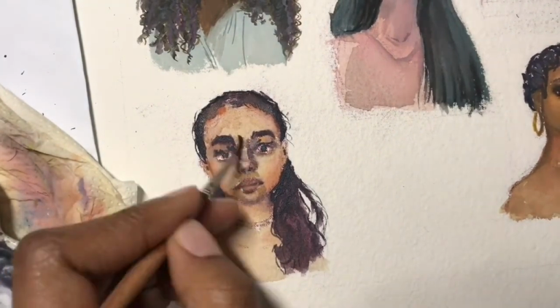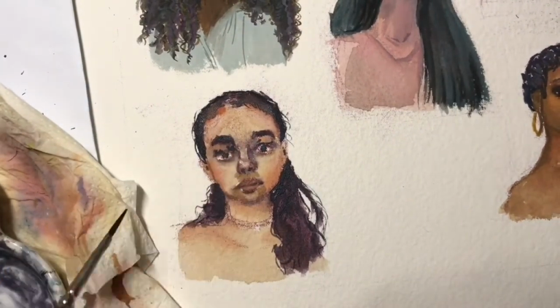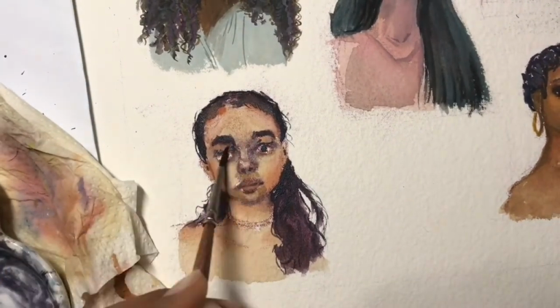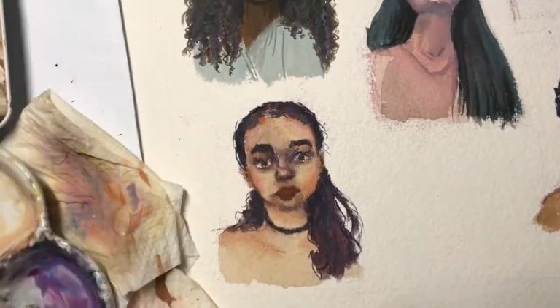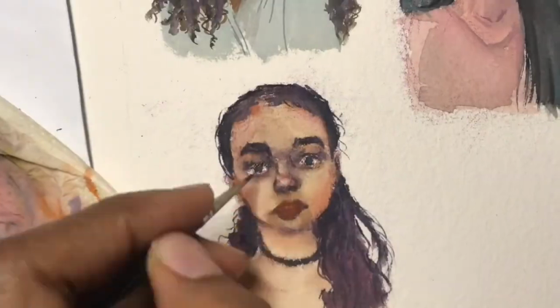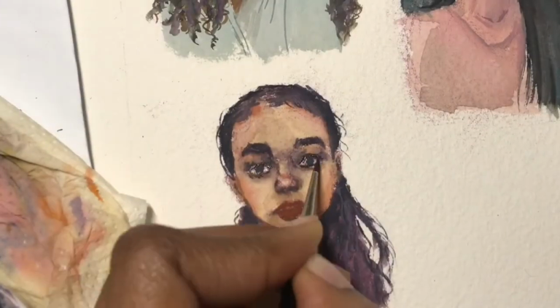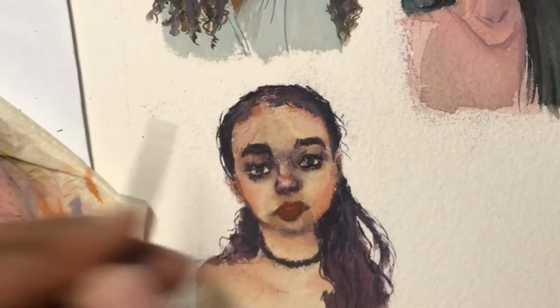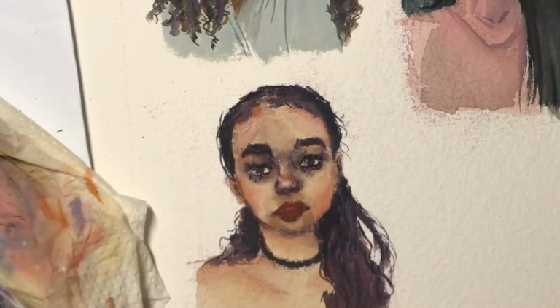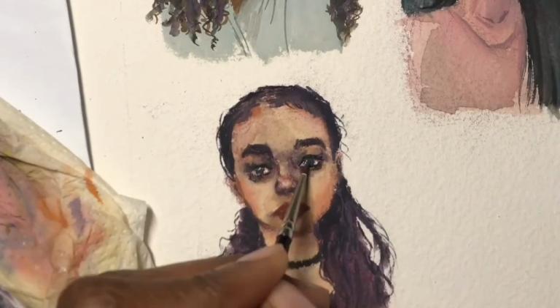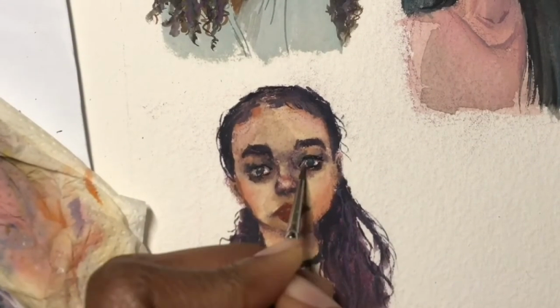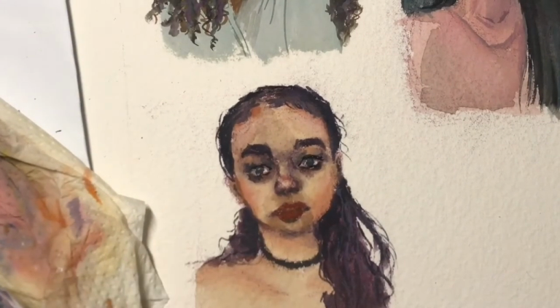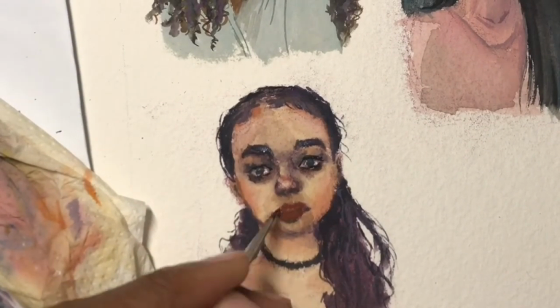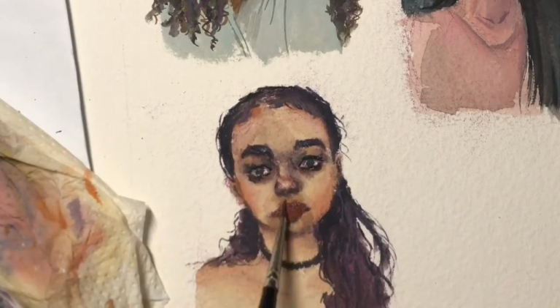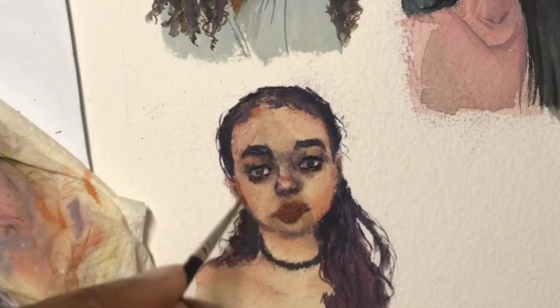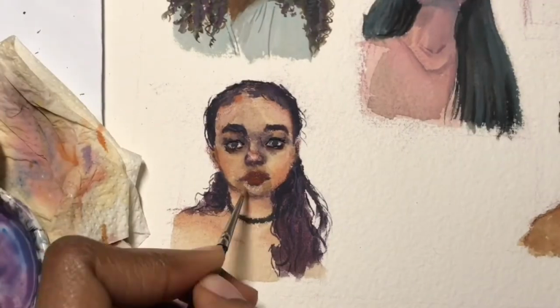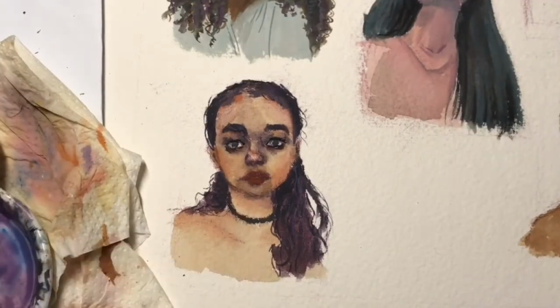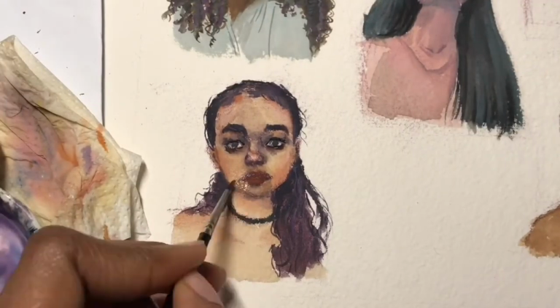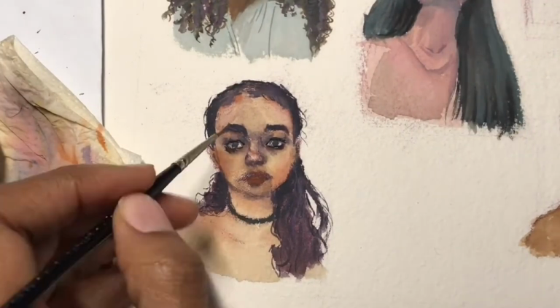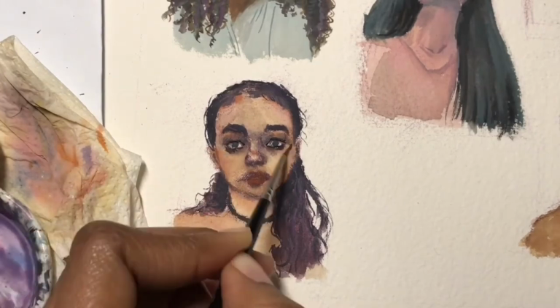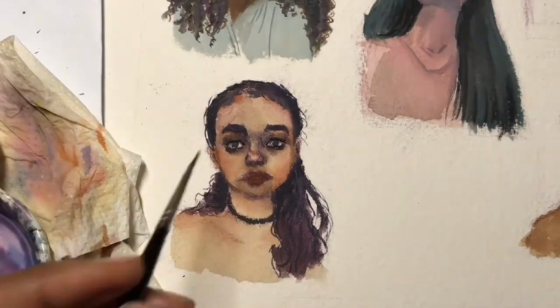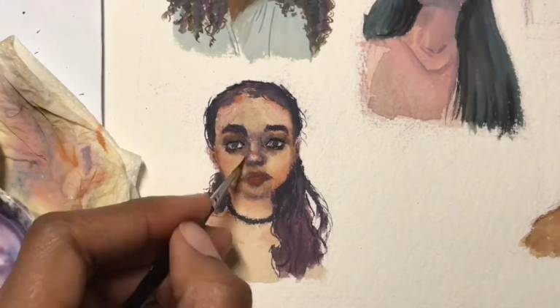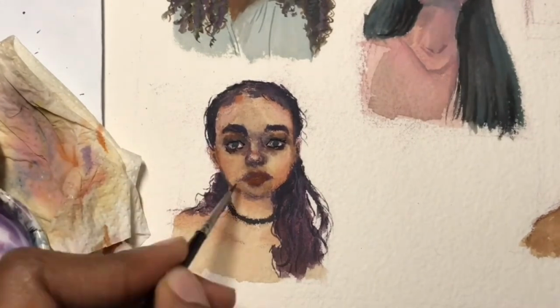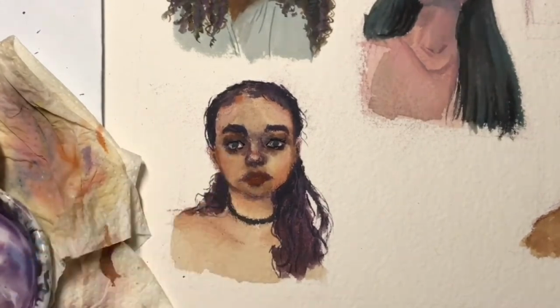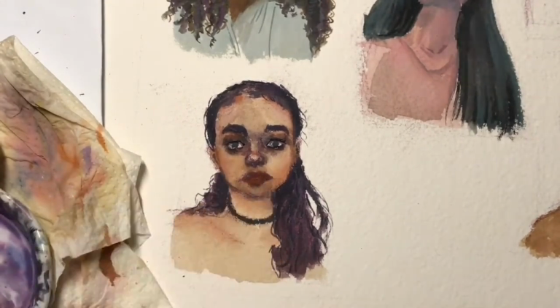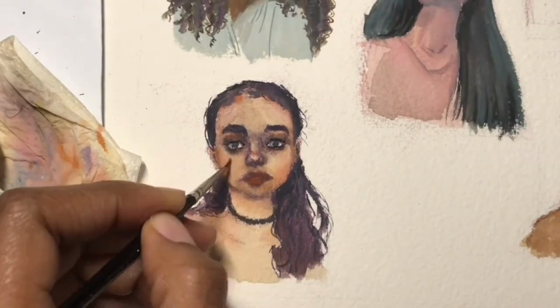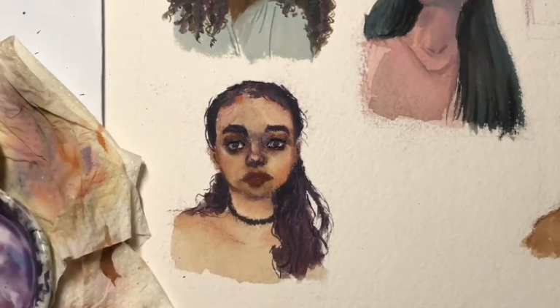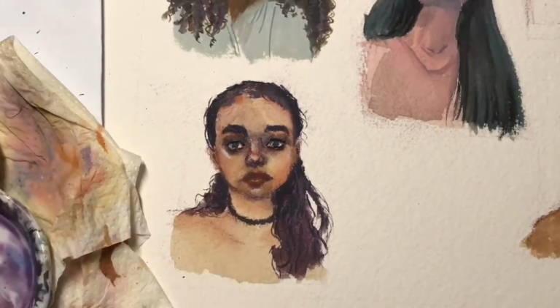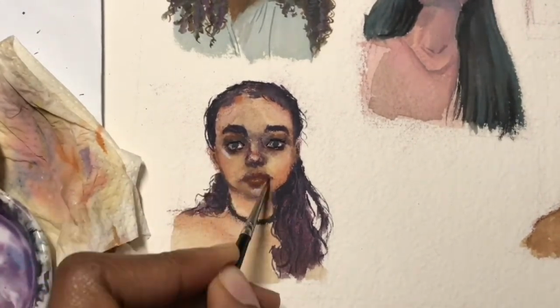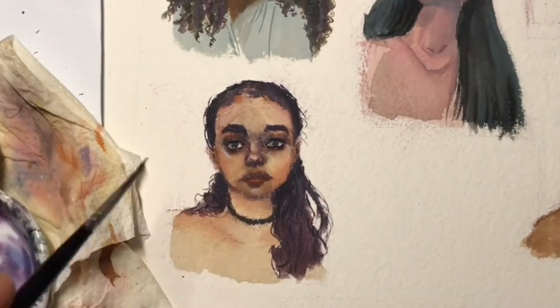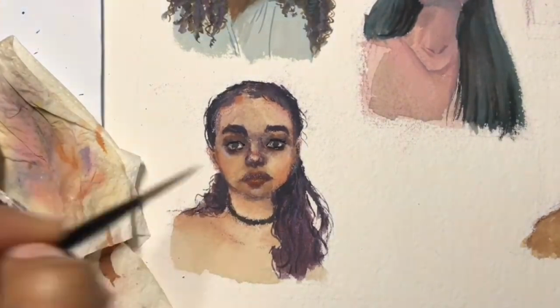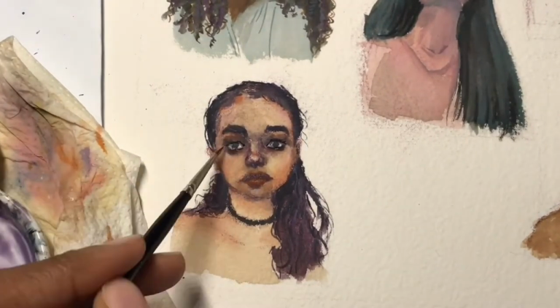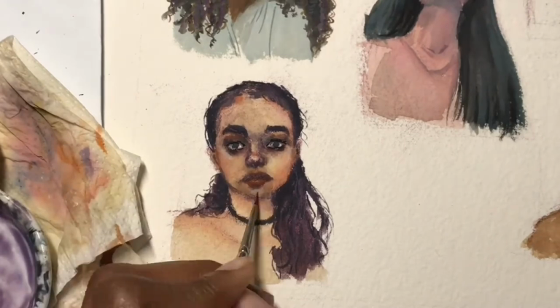My colors look so vibrant — I don't know if it's picked up enough under the light, but it was so vibrant. That's it, I hope you enjoy it!